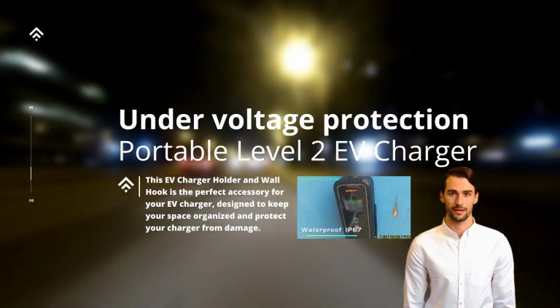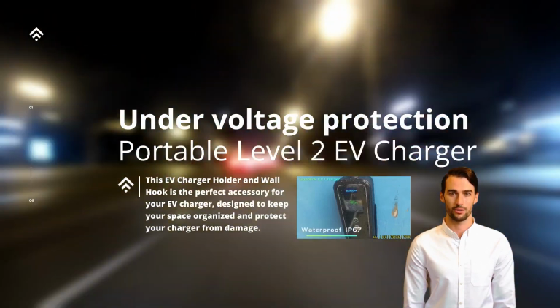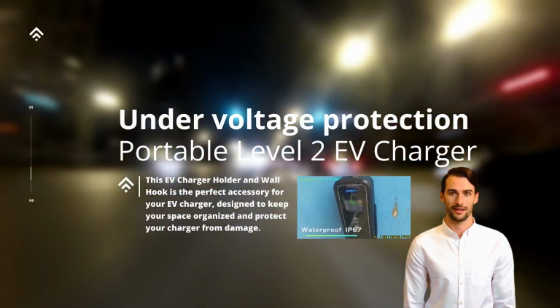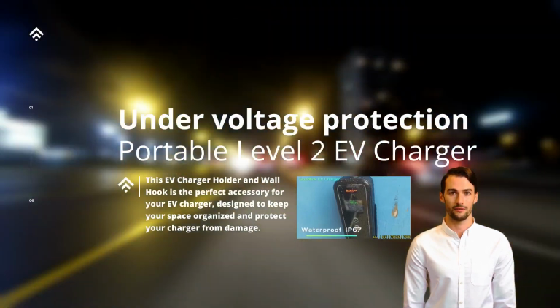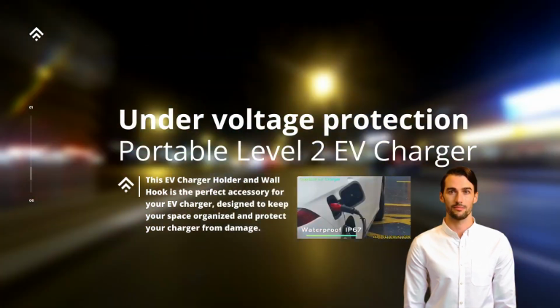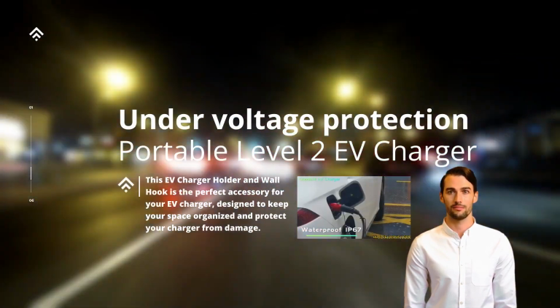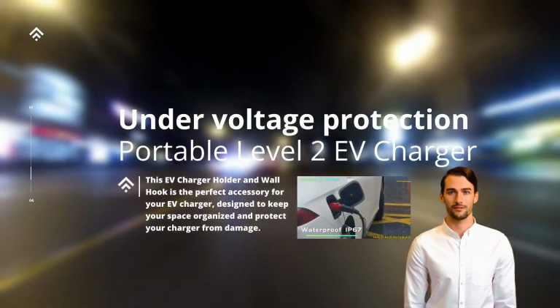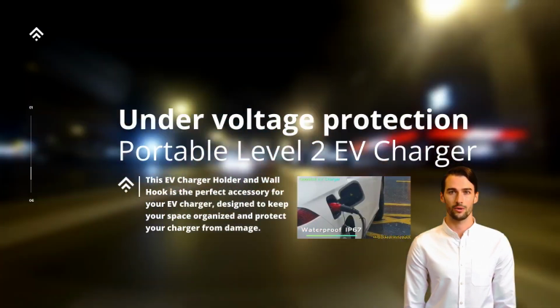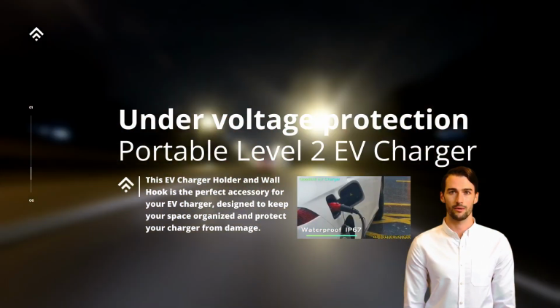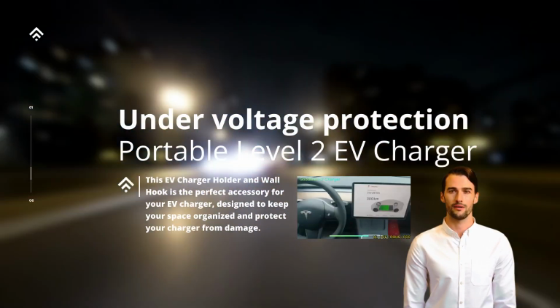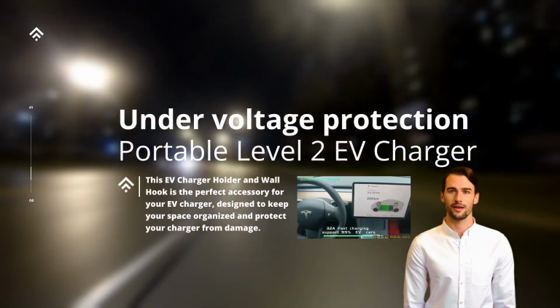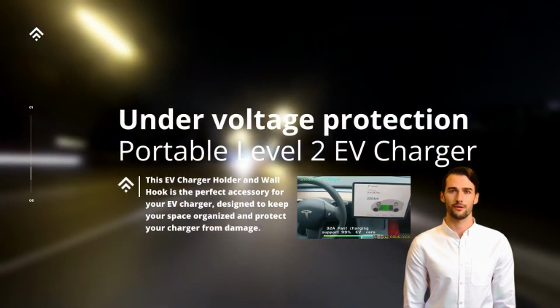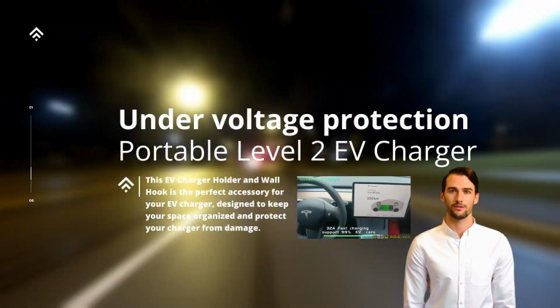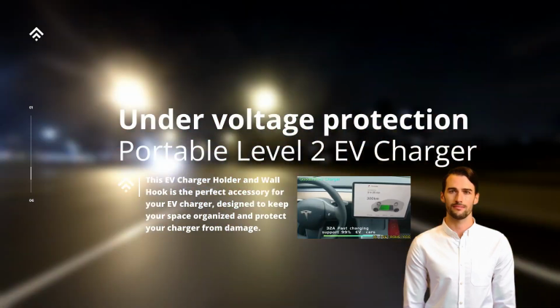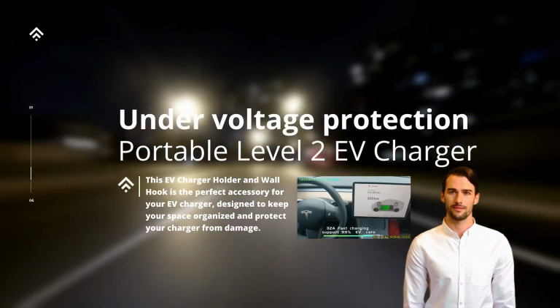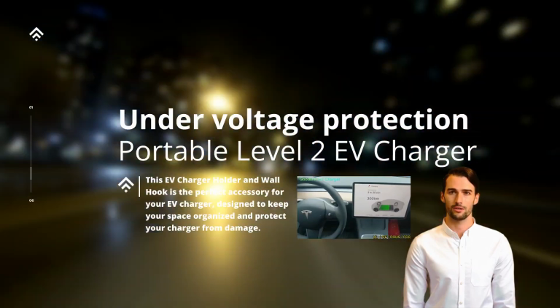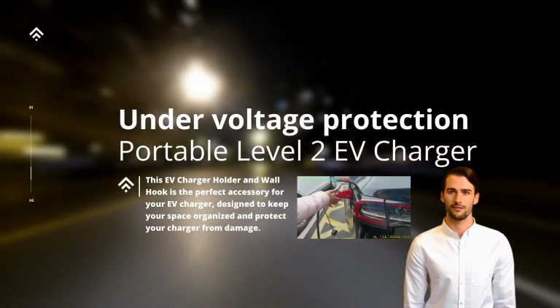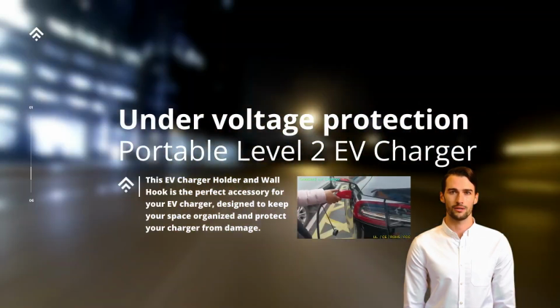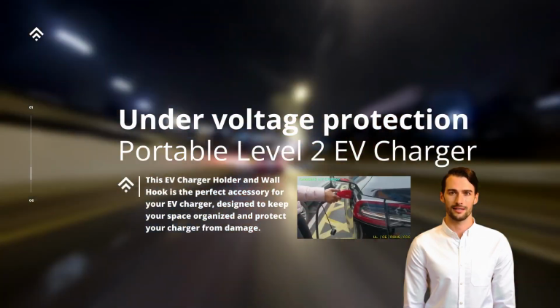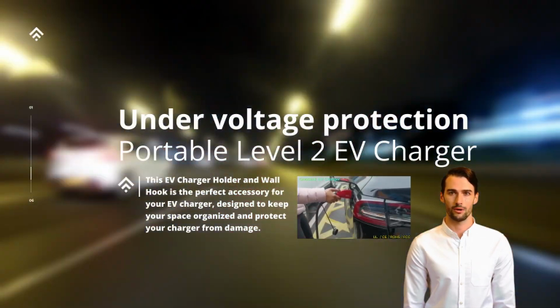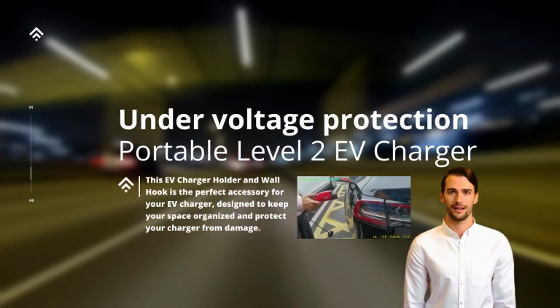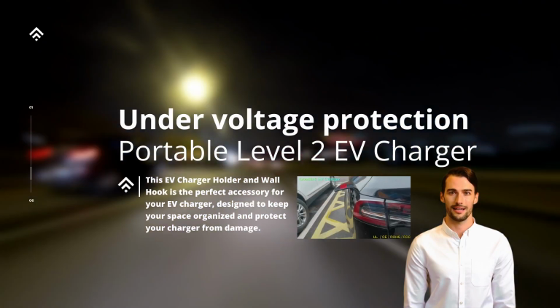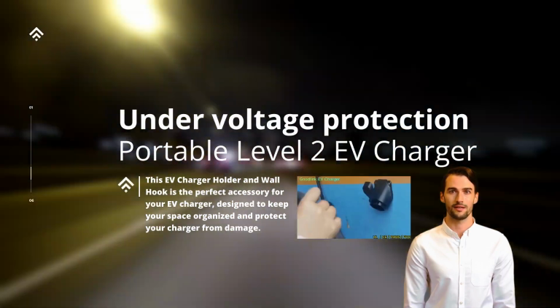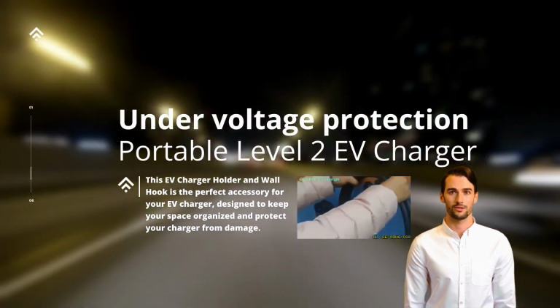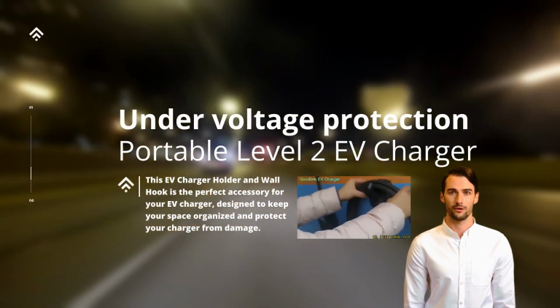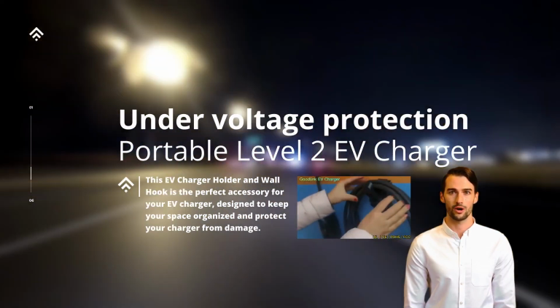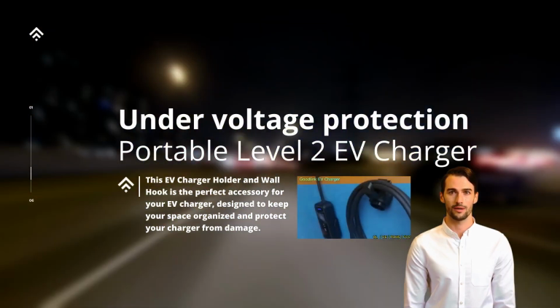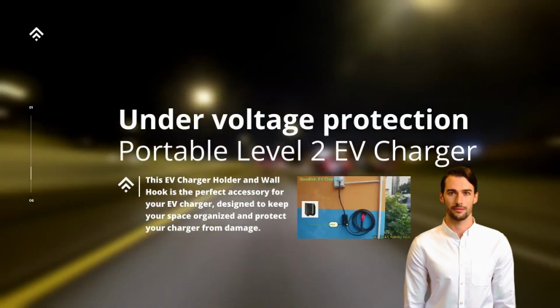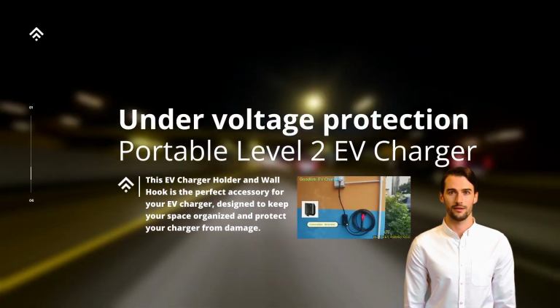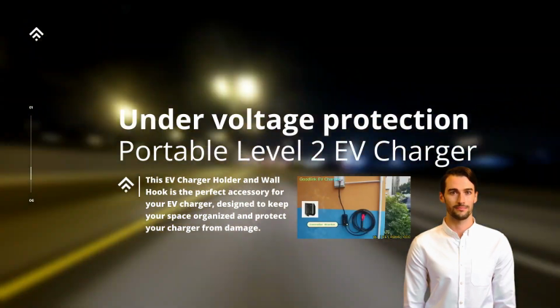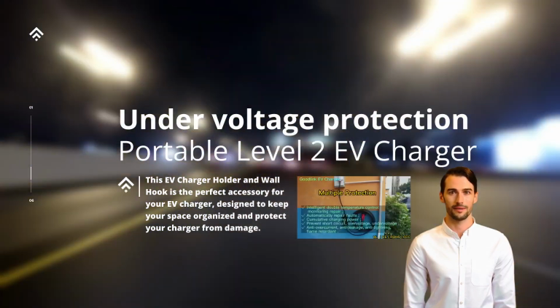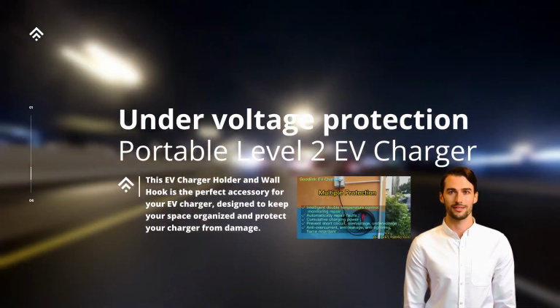In conclusion, under-voltage protection plays a vital role in portable Level 2 EV chargers. This feature actively monitors the incoming voltage and takes preventive measures if the voltage drops below the recommended level.